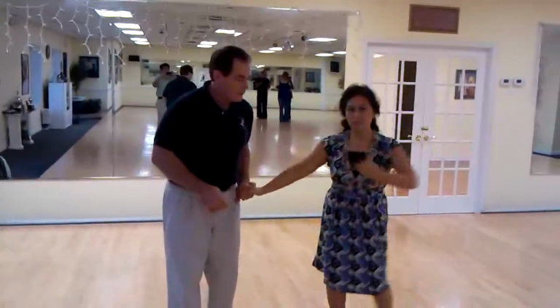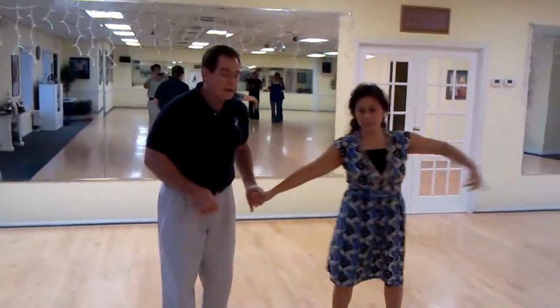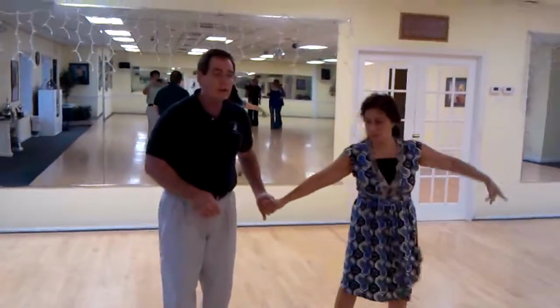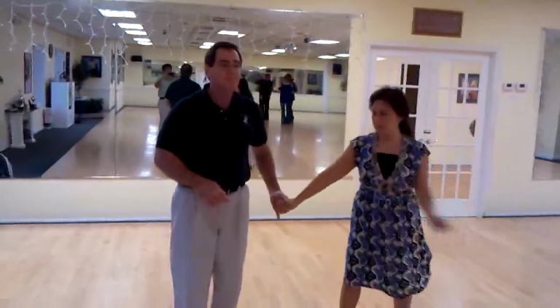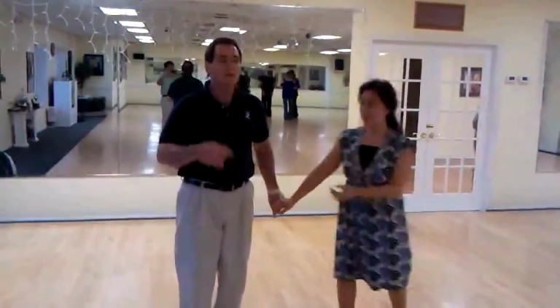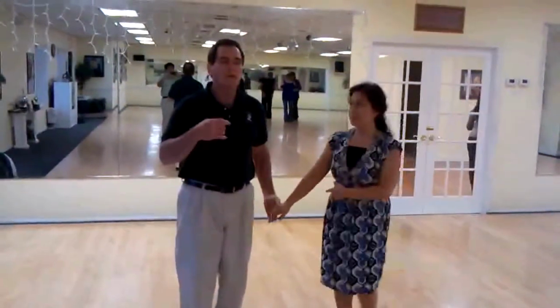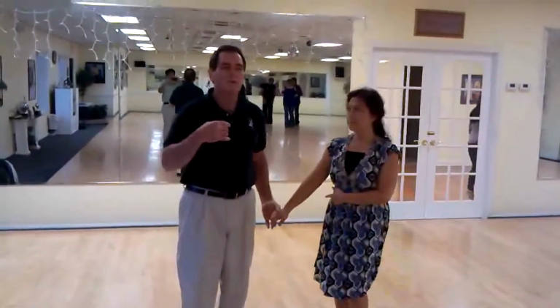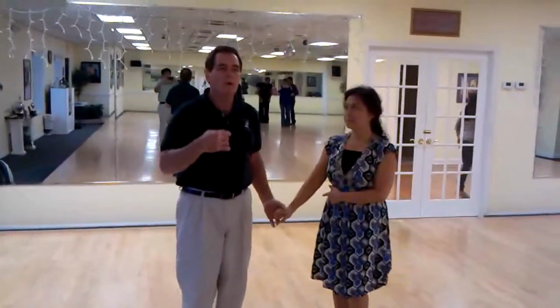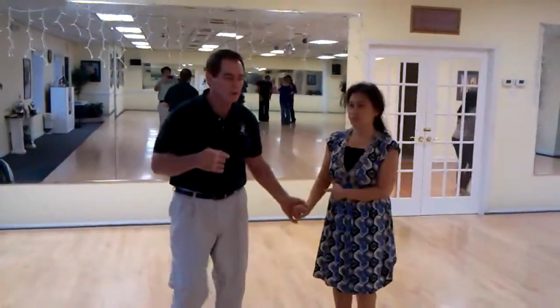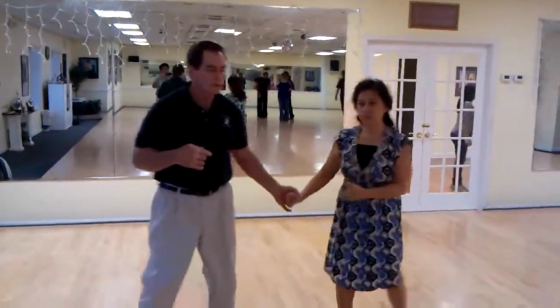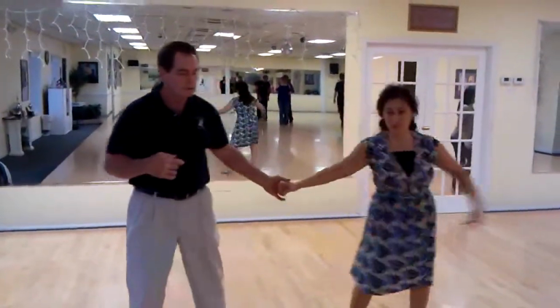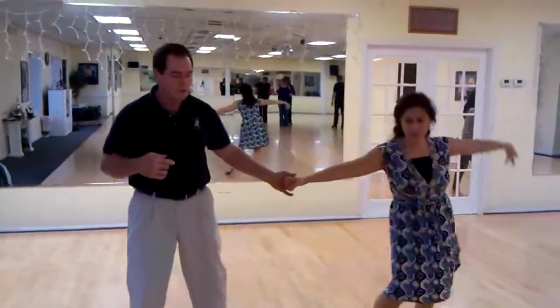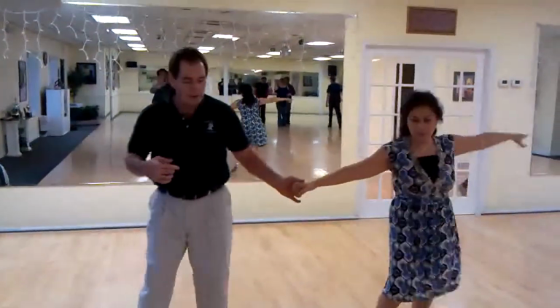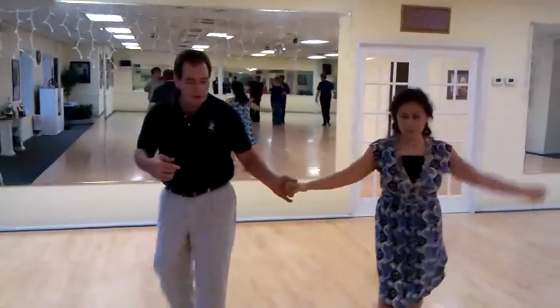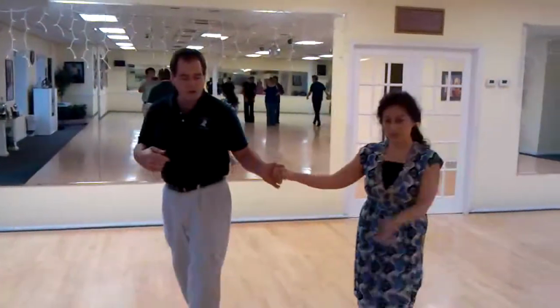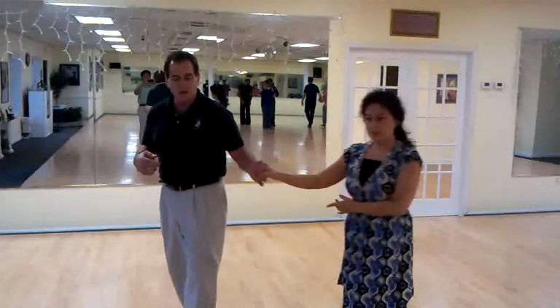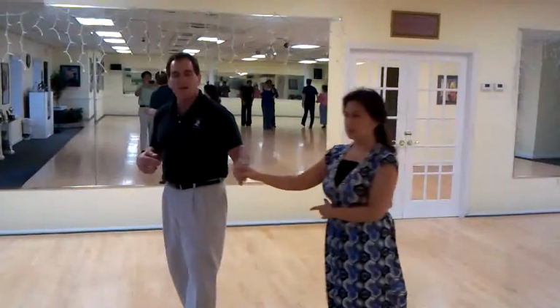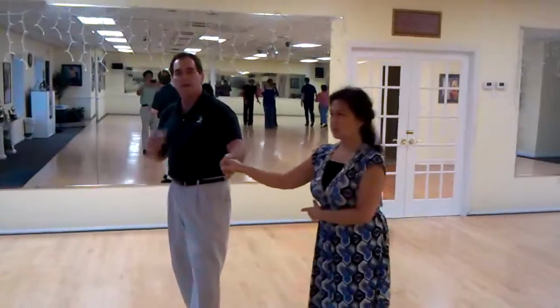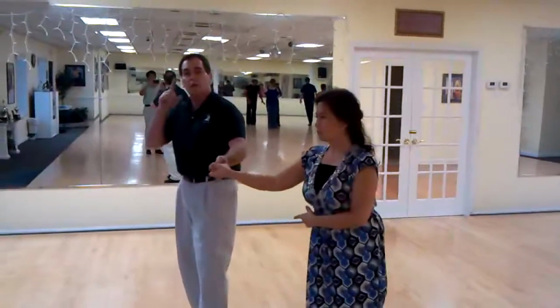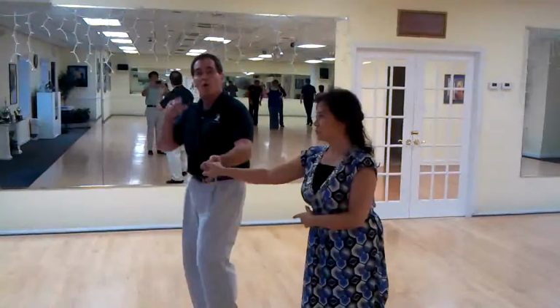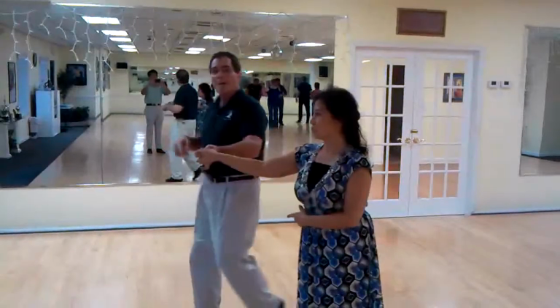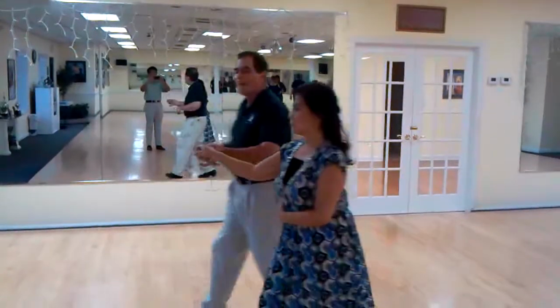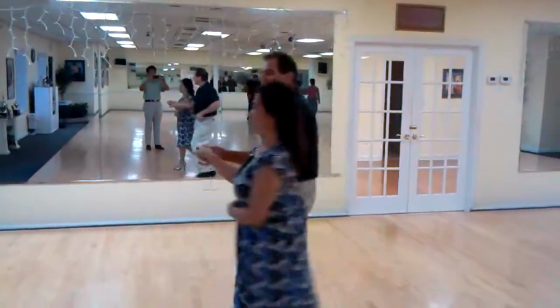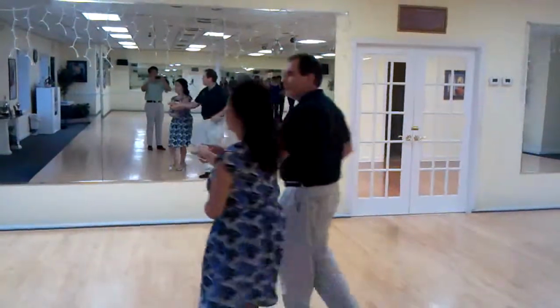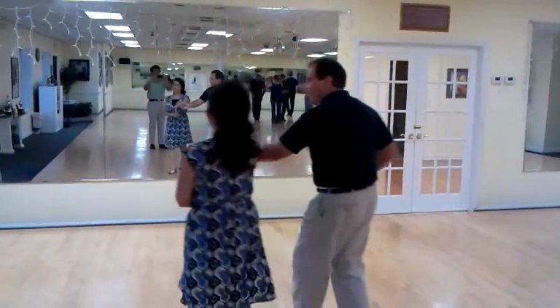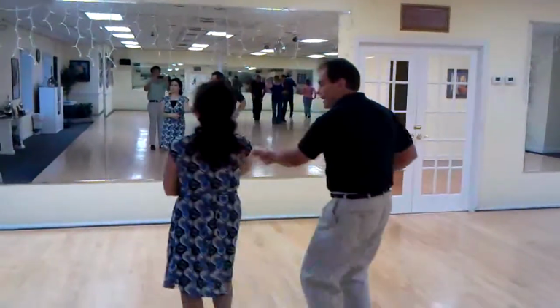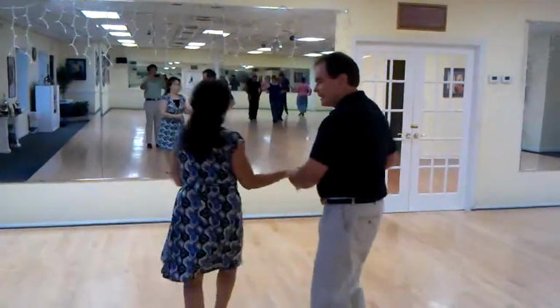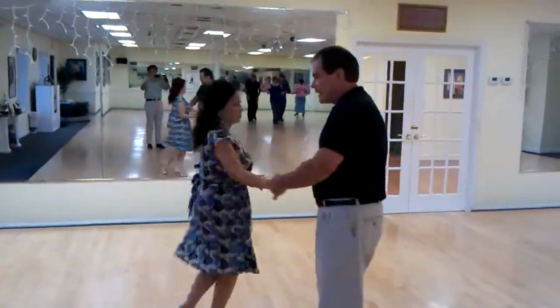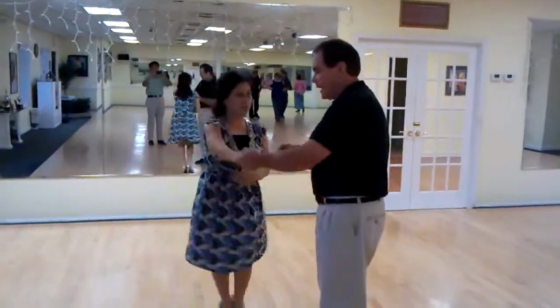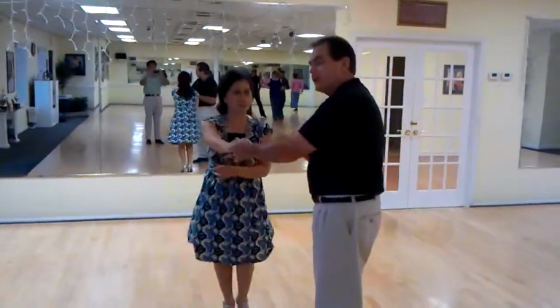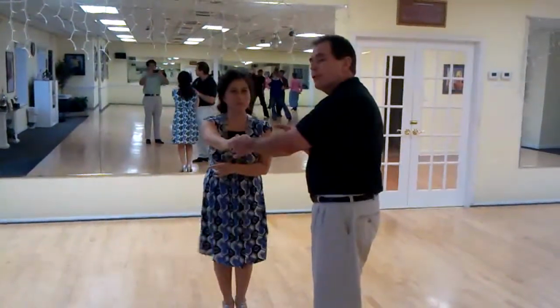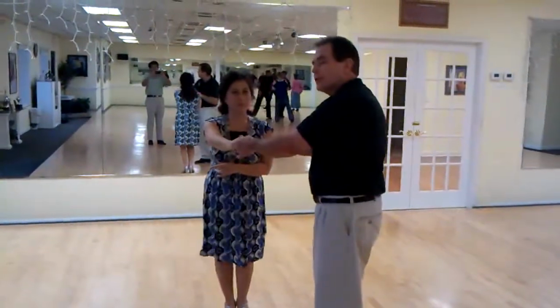Right here, we go — quick, slow, and then you go back, back, side, and turn her face.